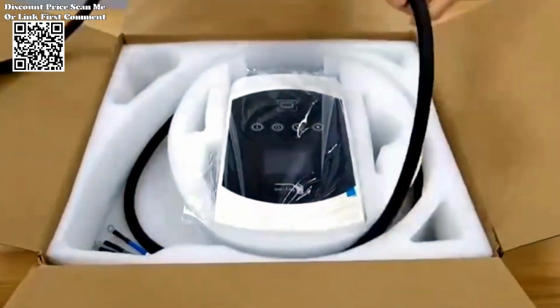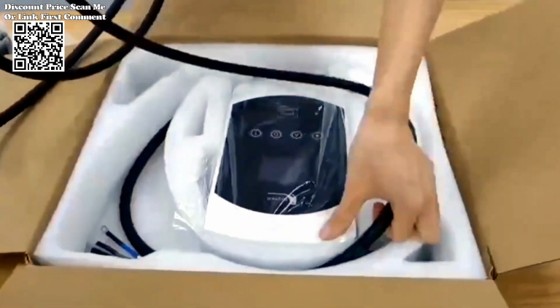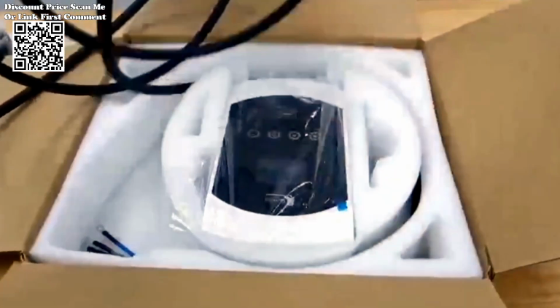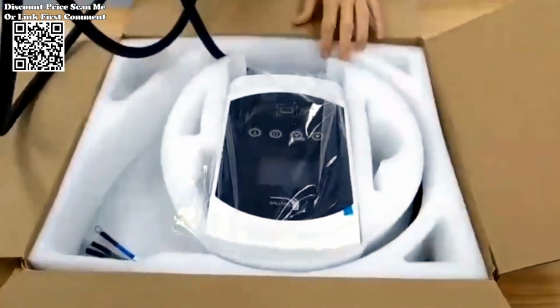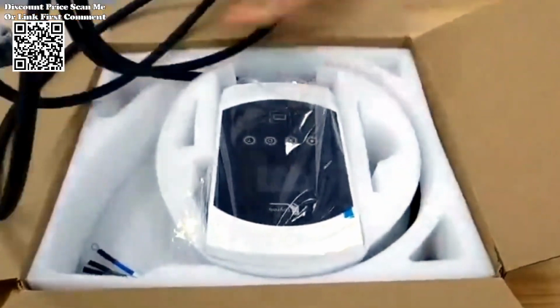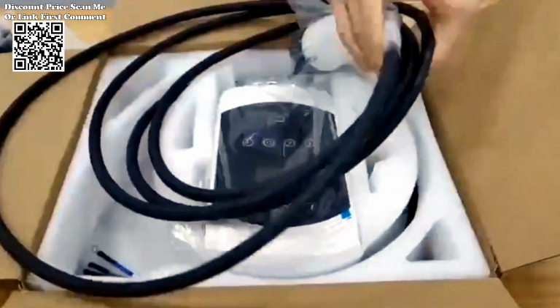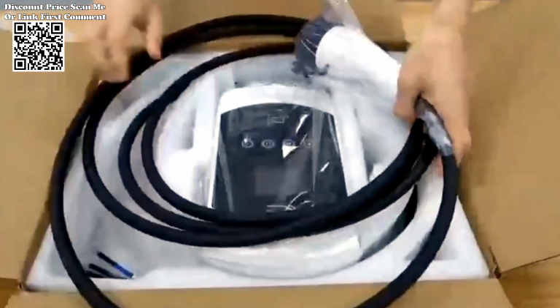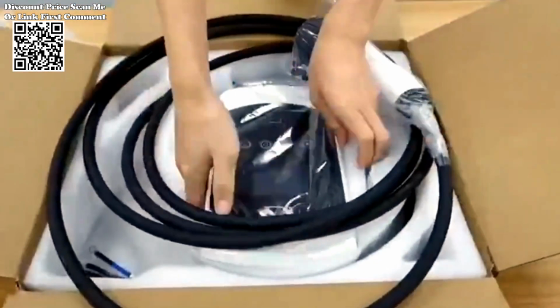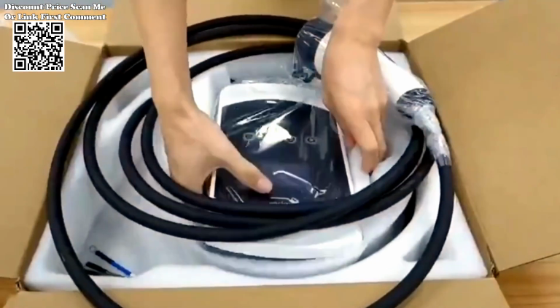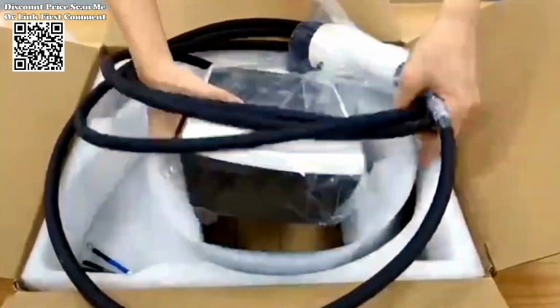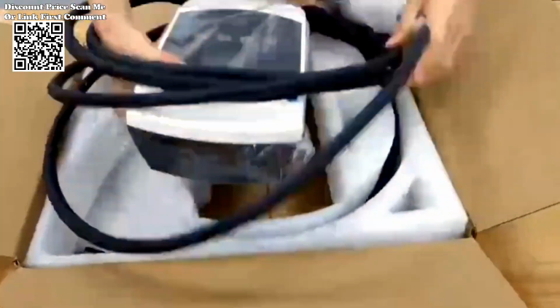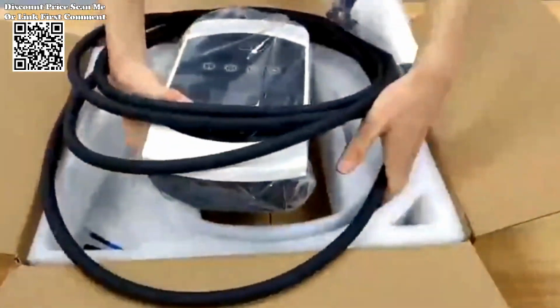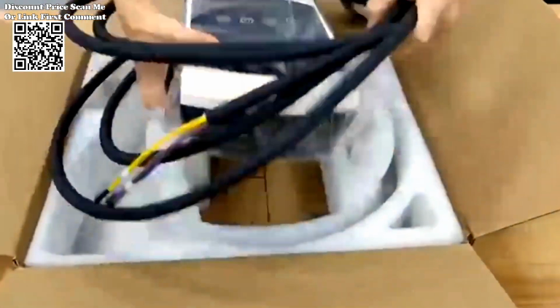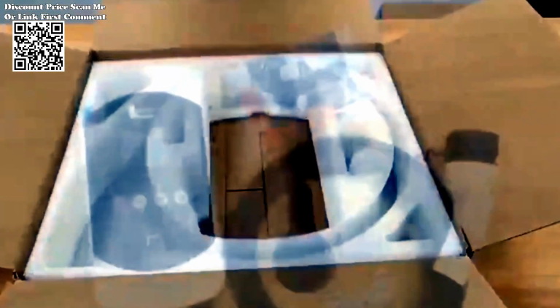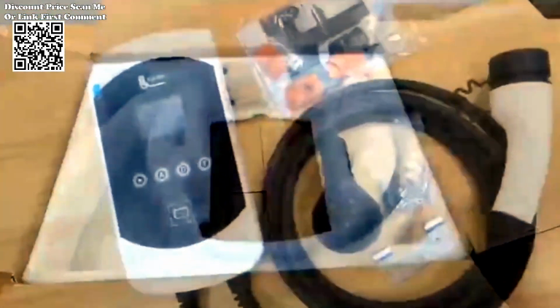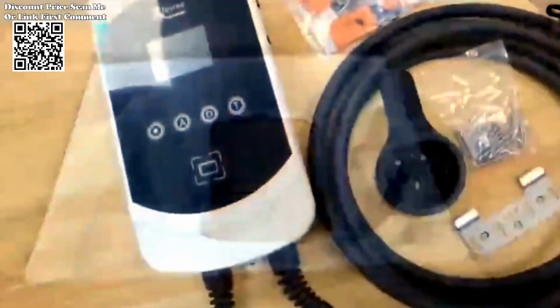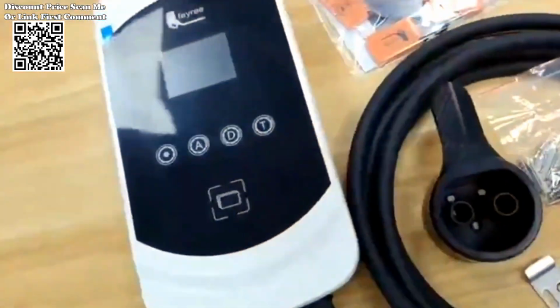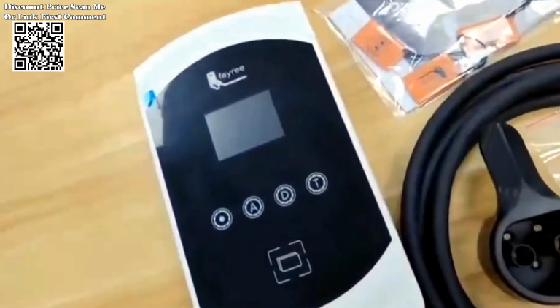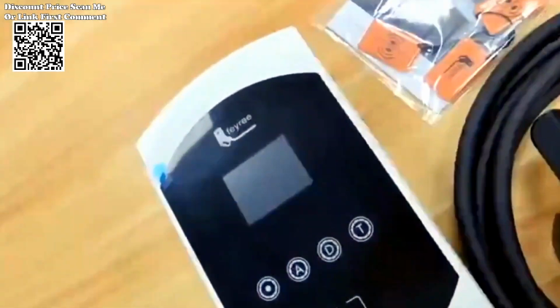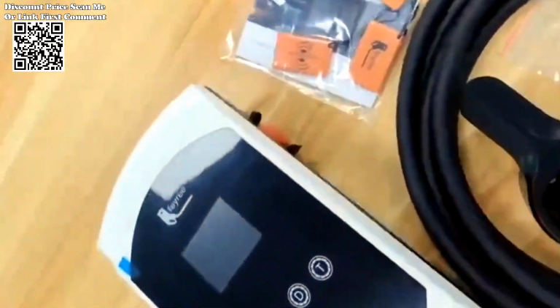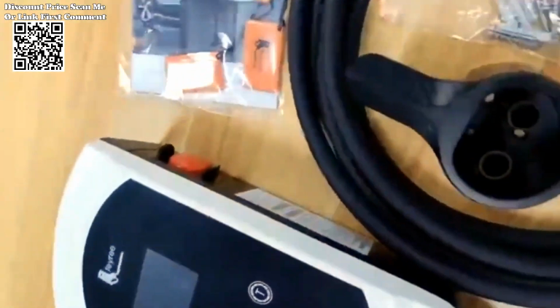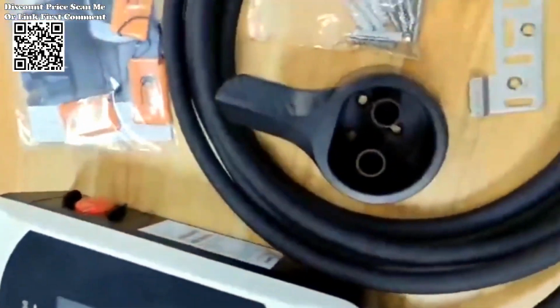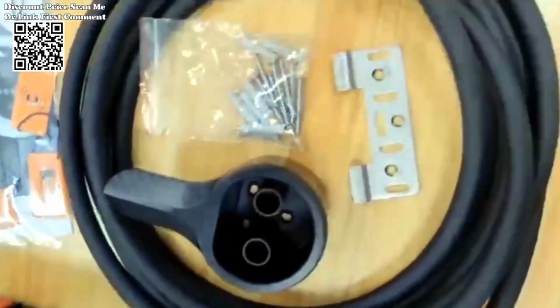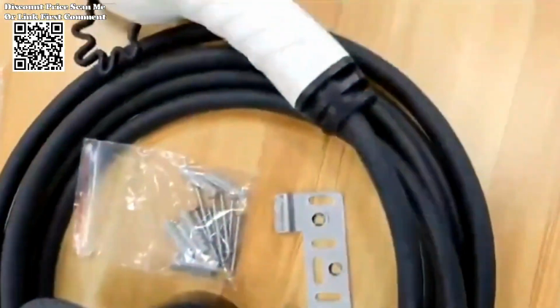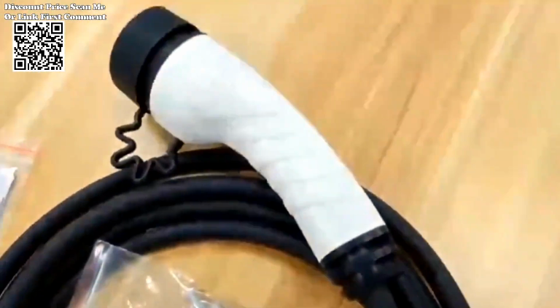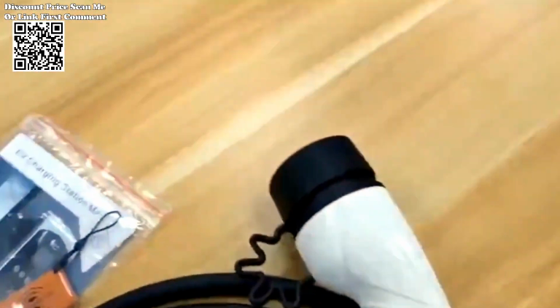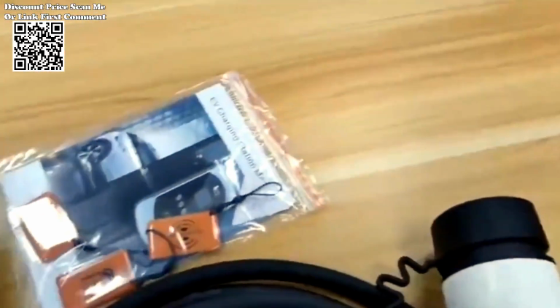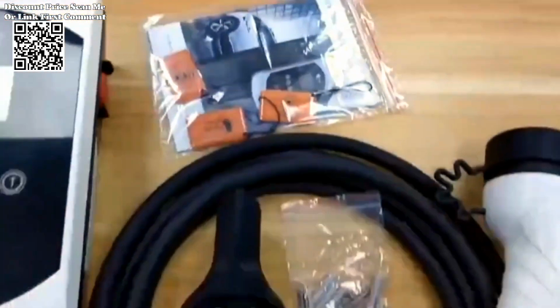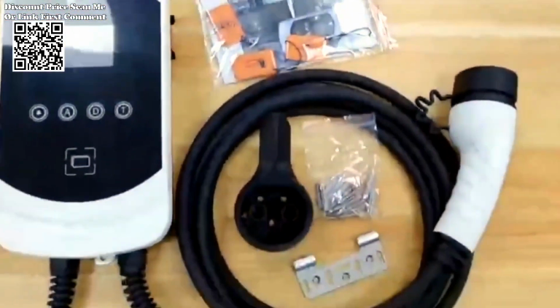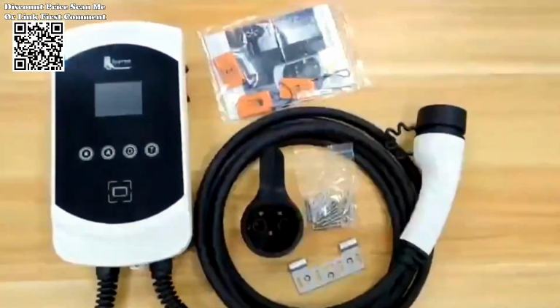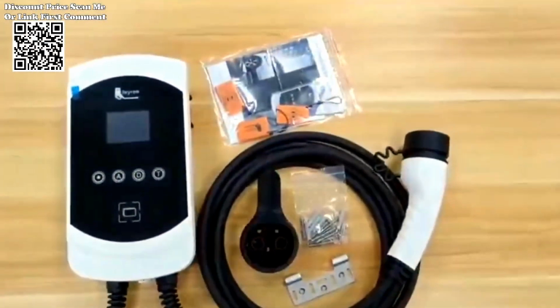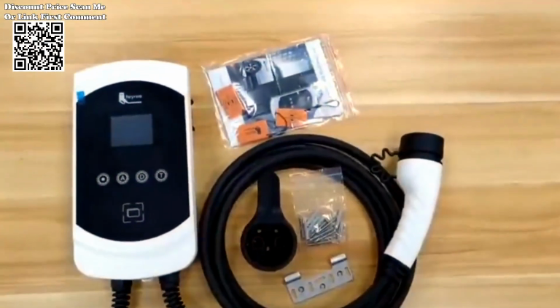Choose from 7KW, 11KW, or 22KW charging models based on your electric car's requirements. Enjoy the simplicity and convenience of faster charging at home, ensuring your electric vehicle is always ready for your next journey.